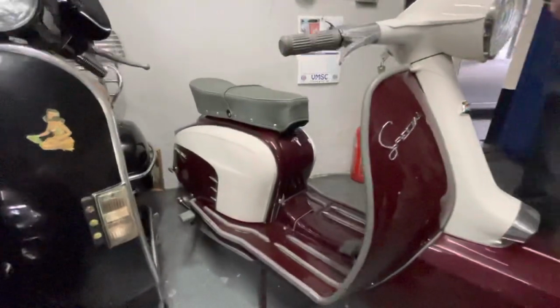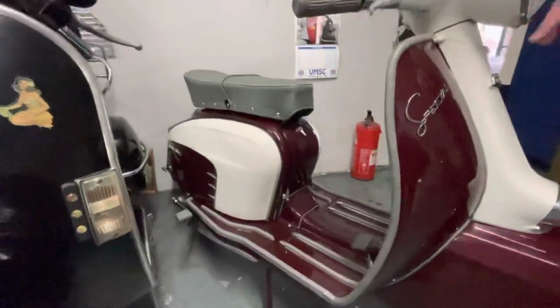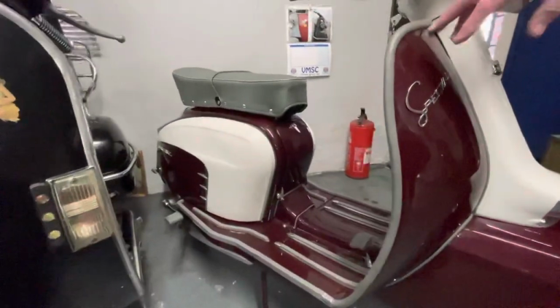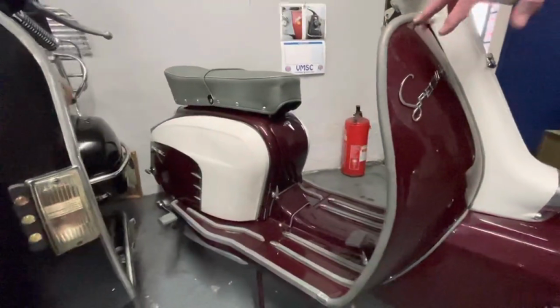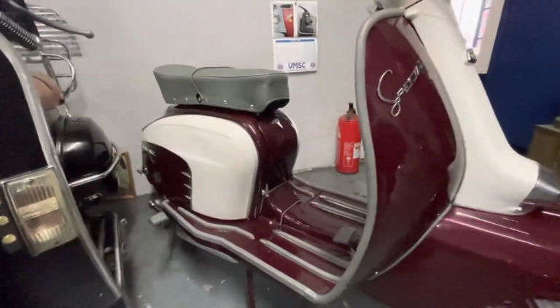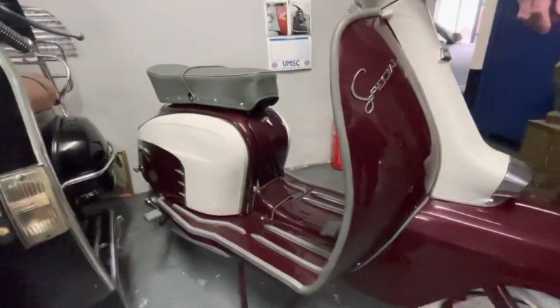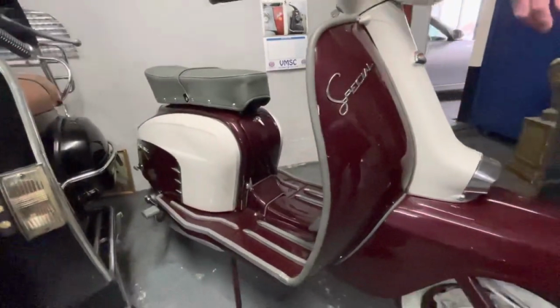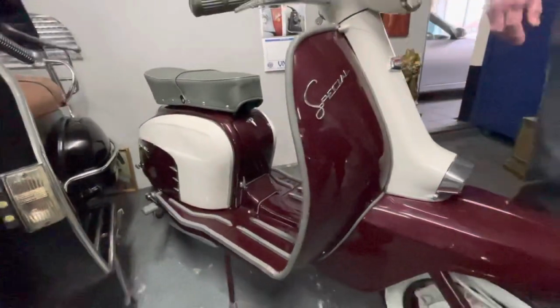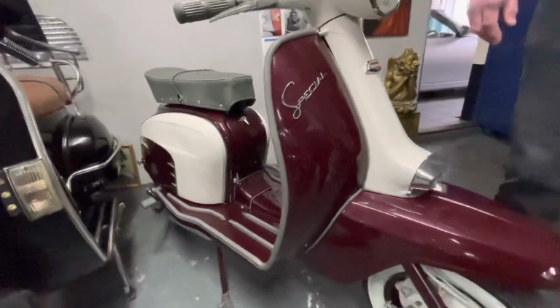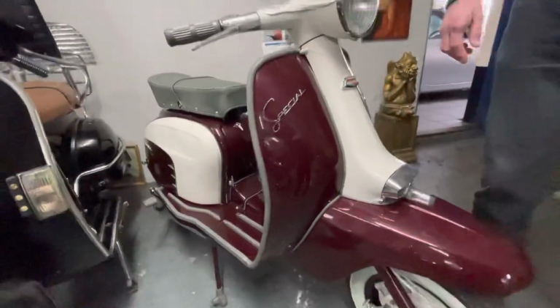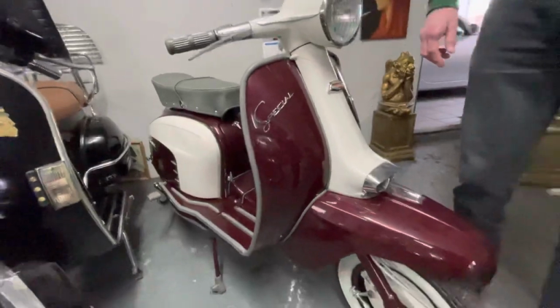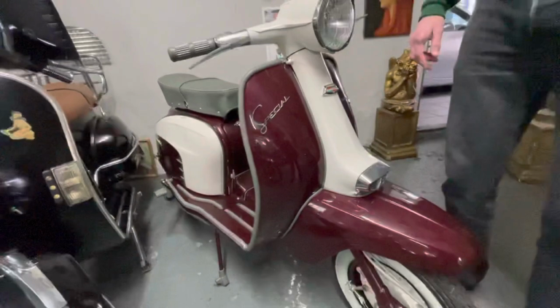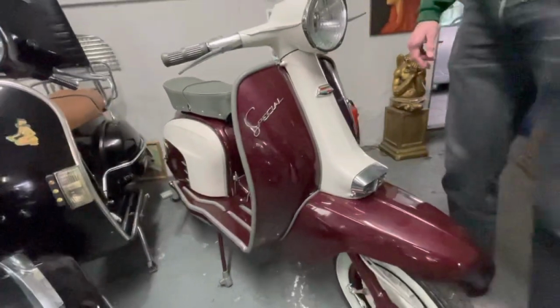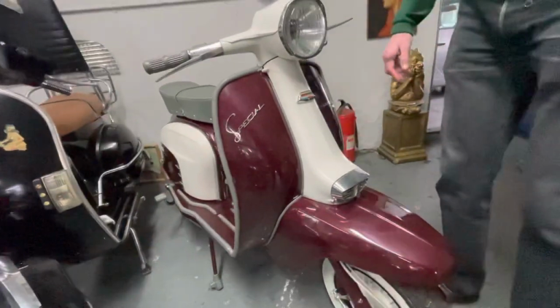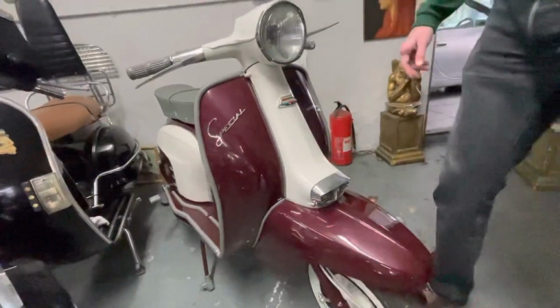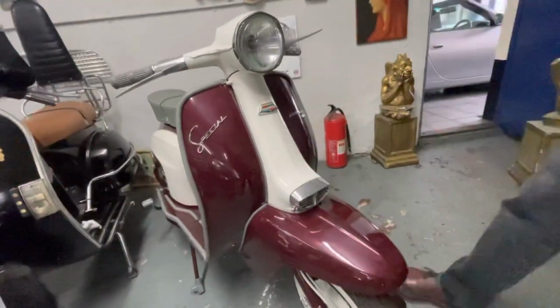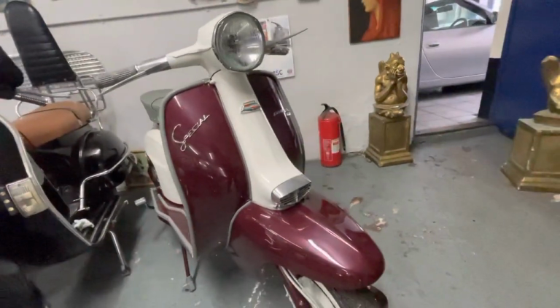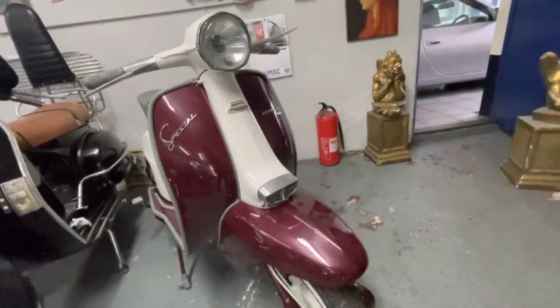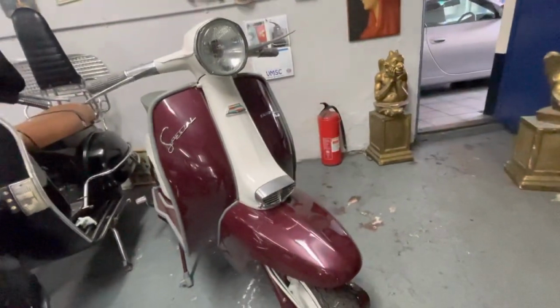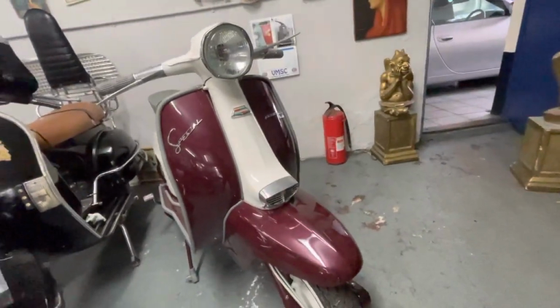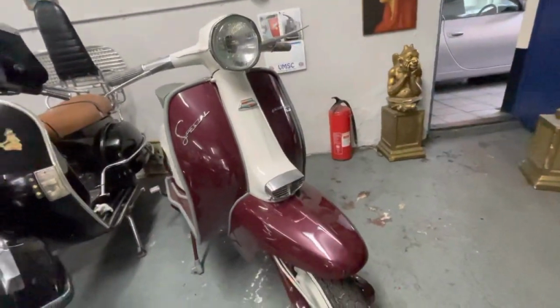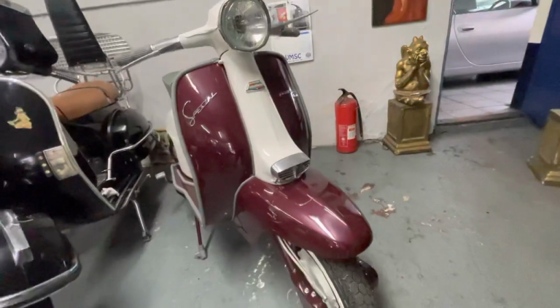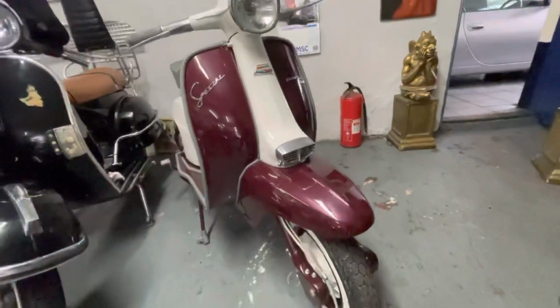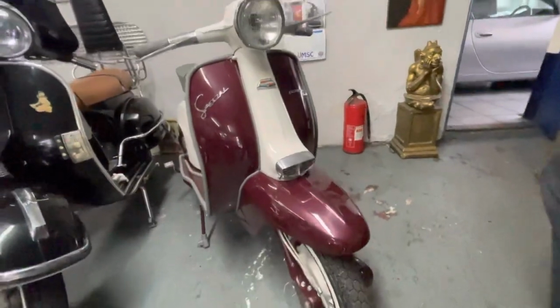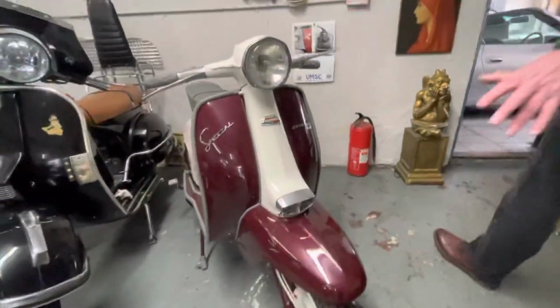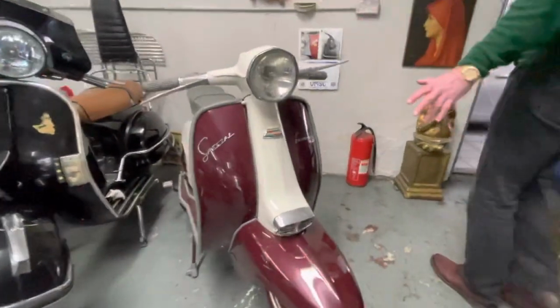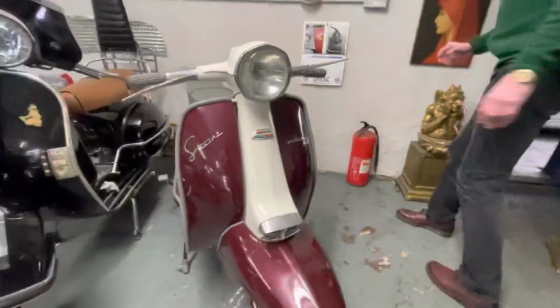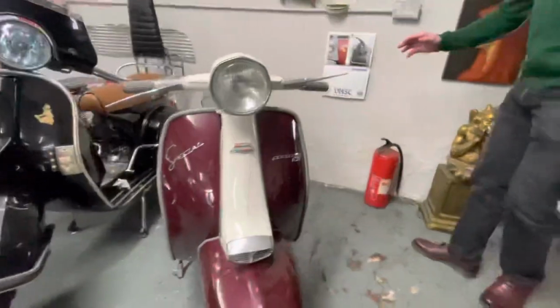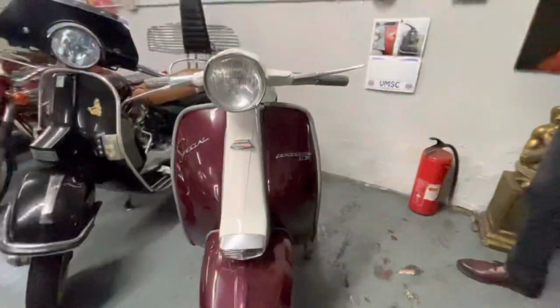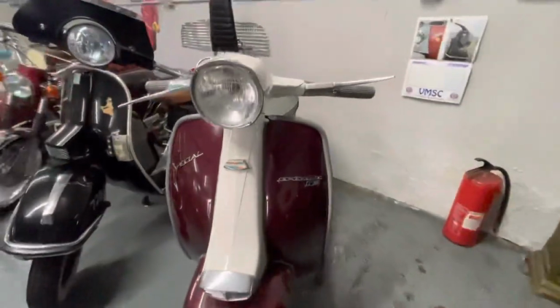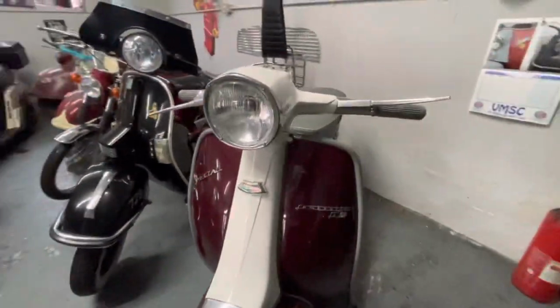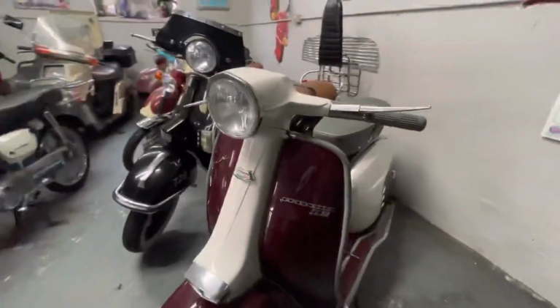This is a Fiat 500 colour — it's a metallic, you can't really see it in this light. What we've done, we've used like an off-white.